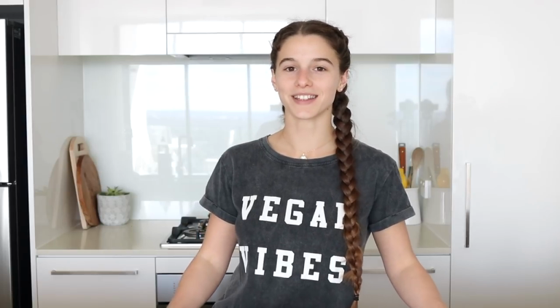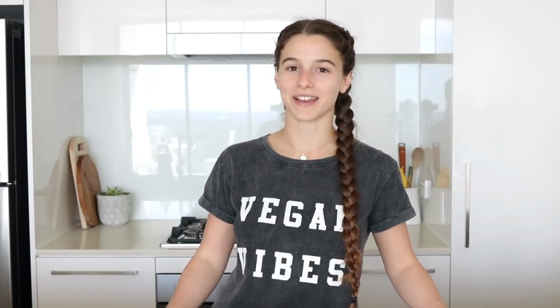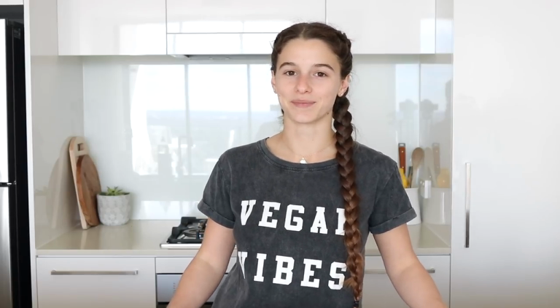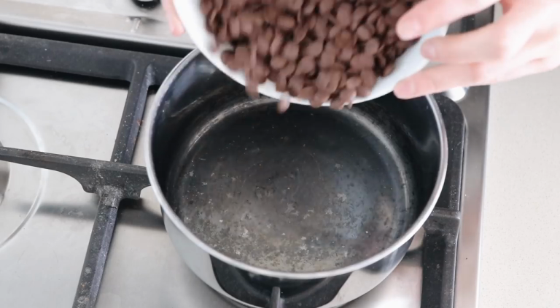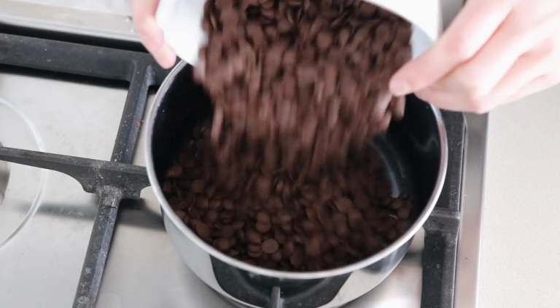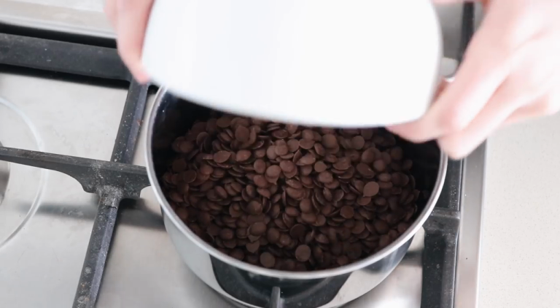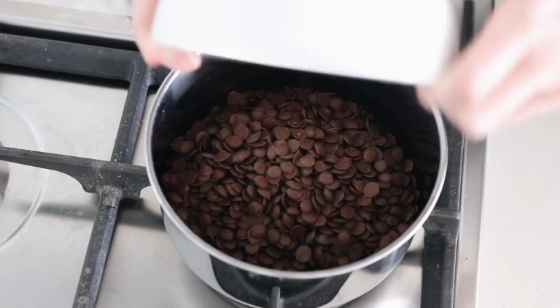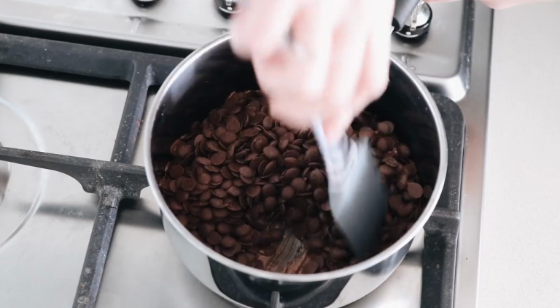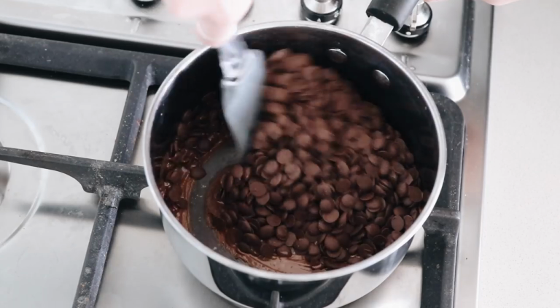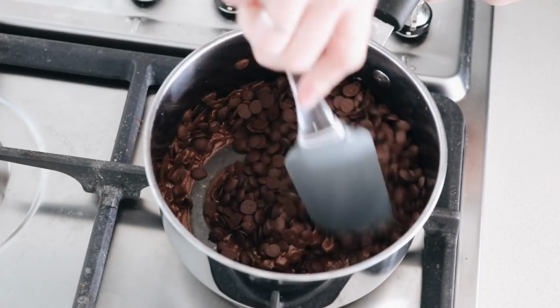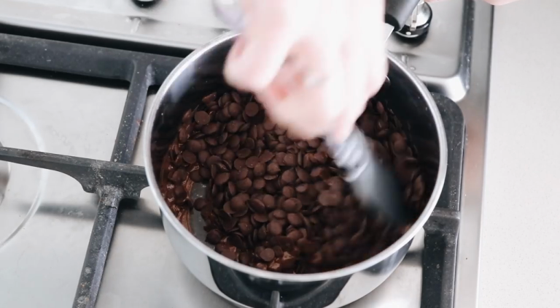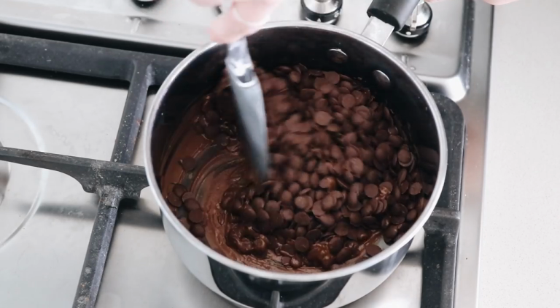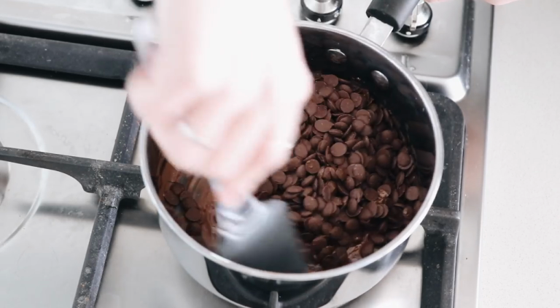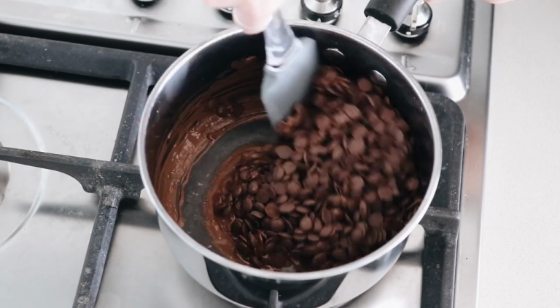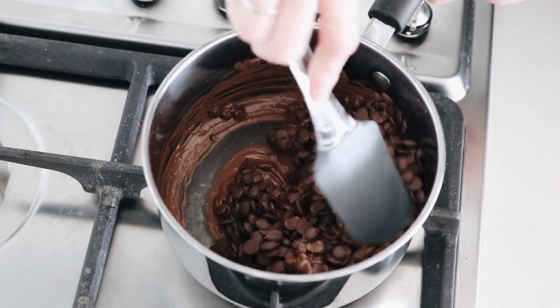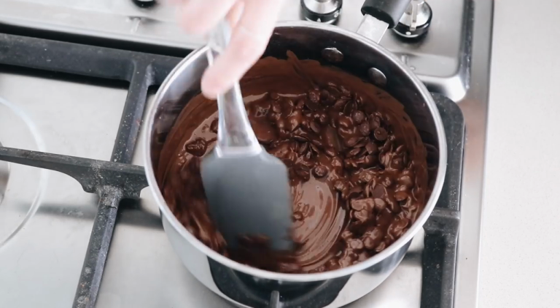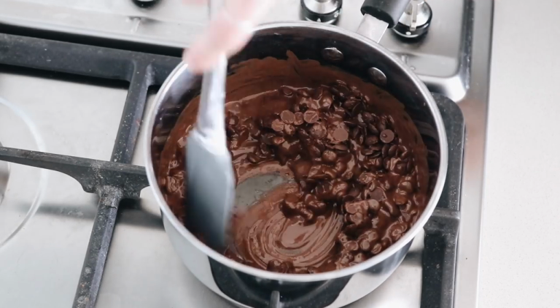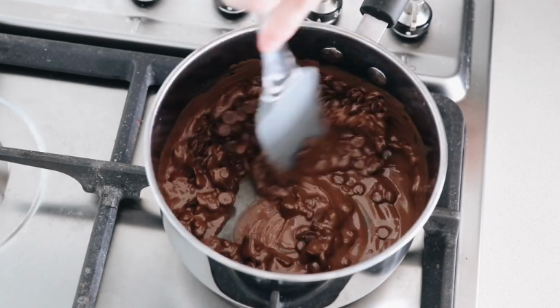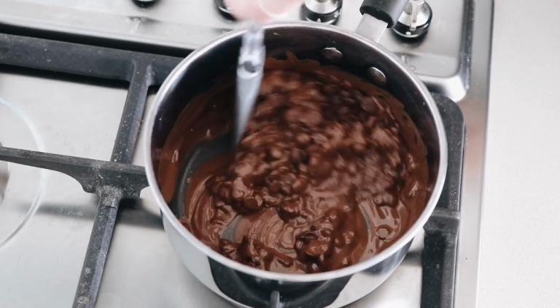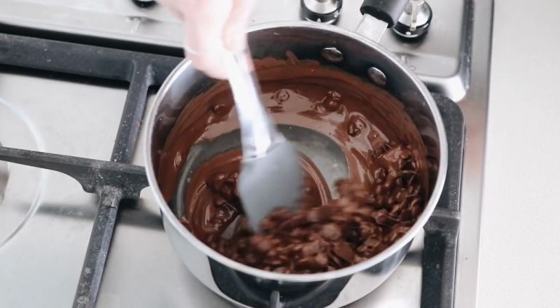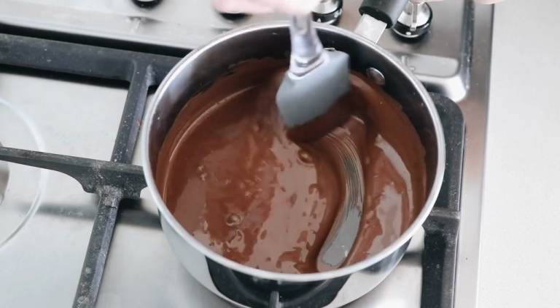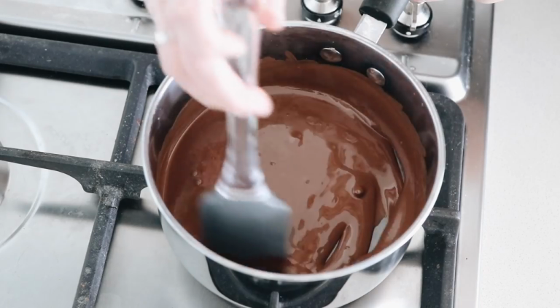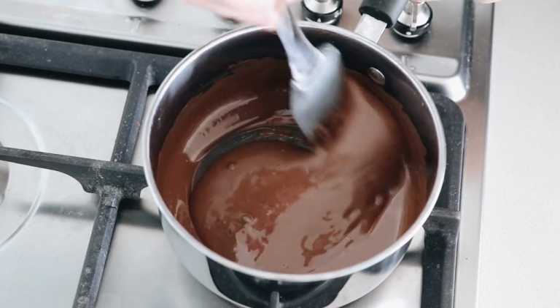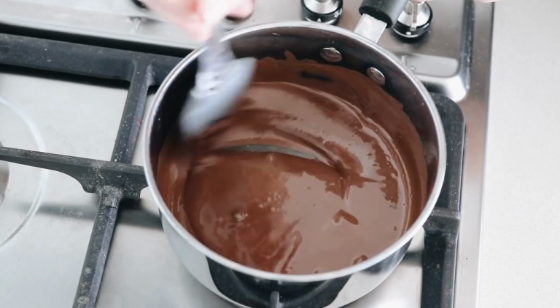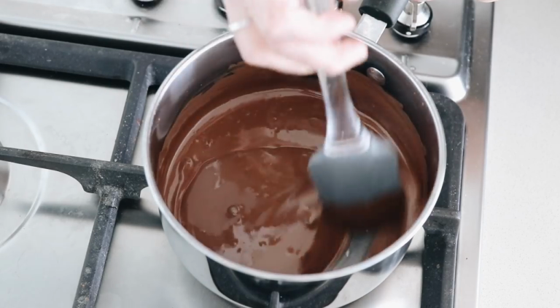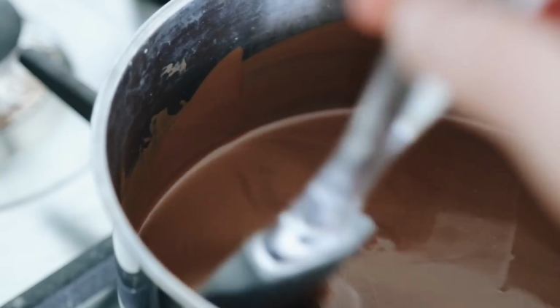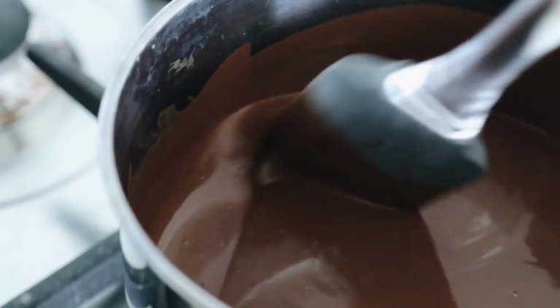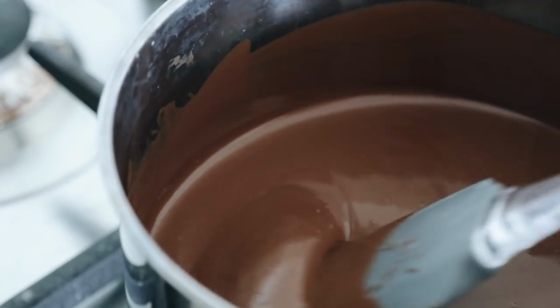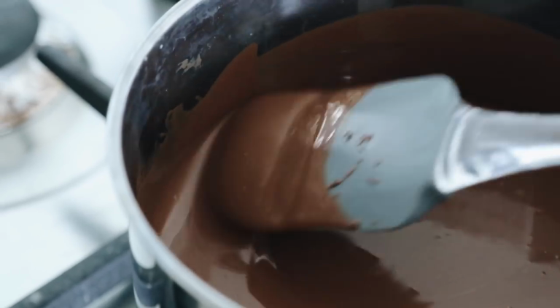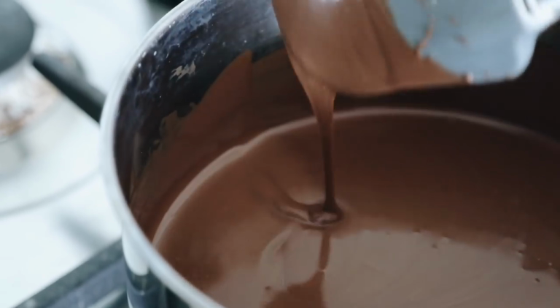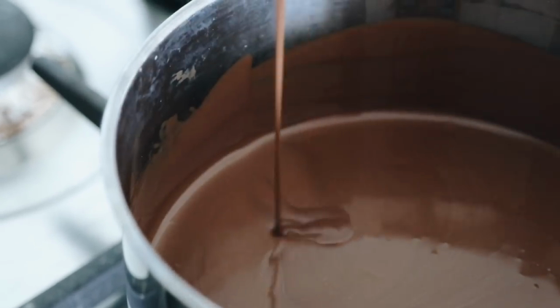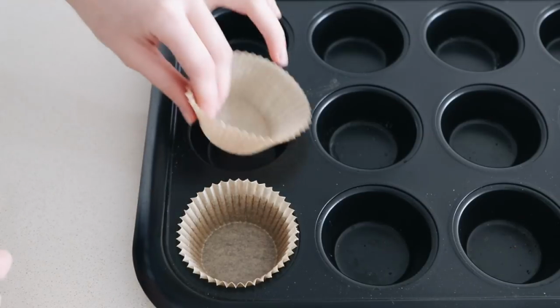Place the chocolate chips into a saucepan over low heat and stir until they are melted. Be careful not to burn them, as they will burn easily, so just make sure you stir consistently.